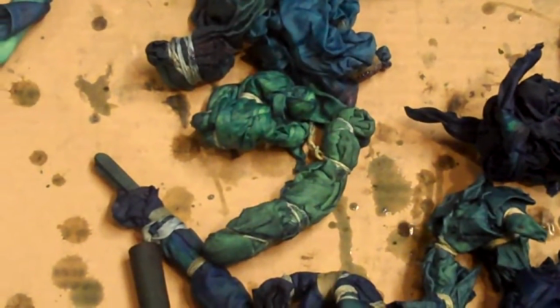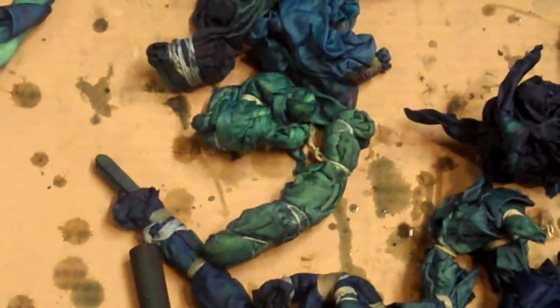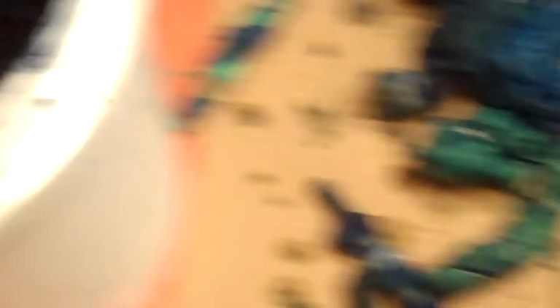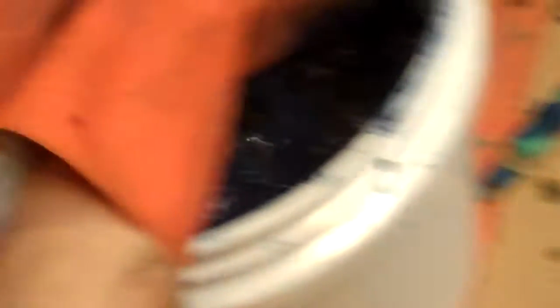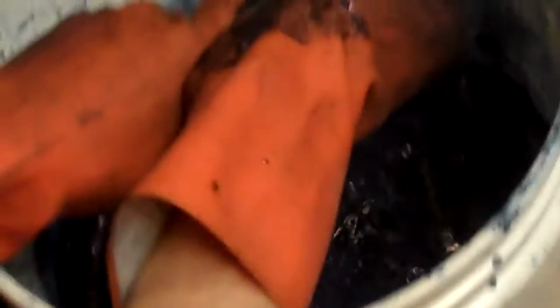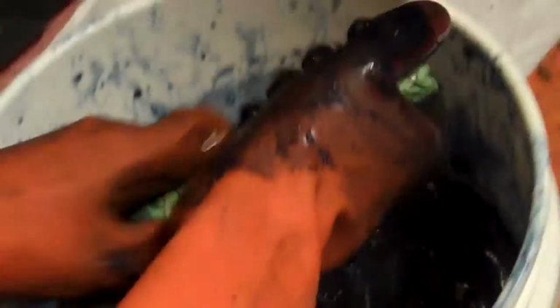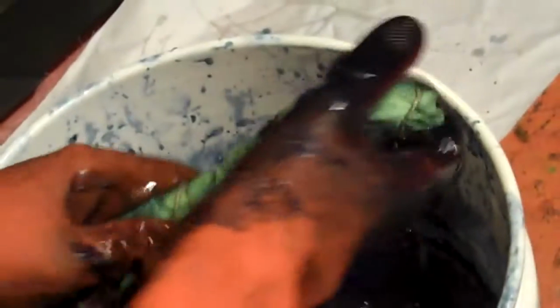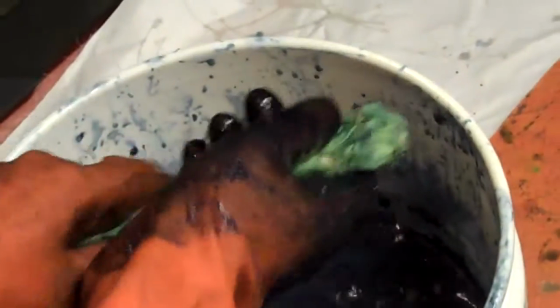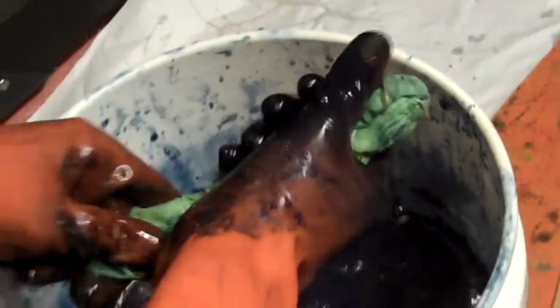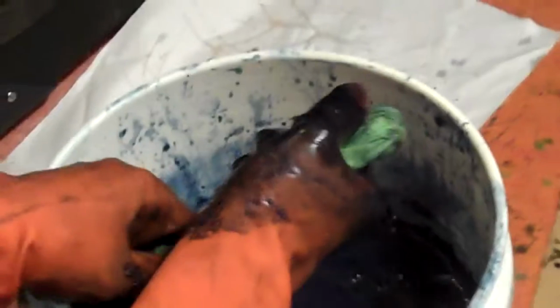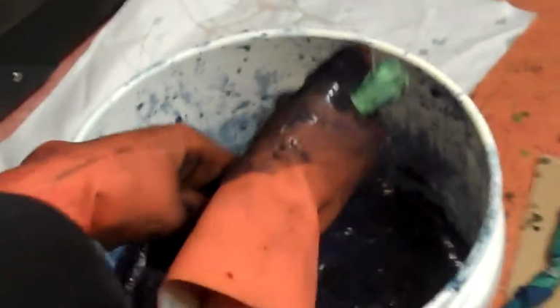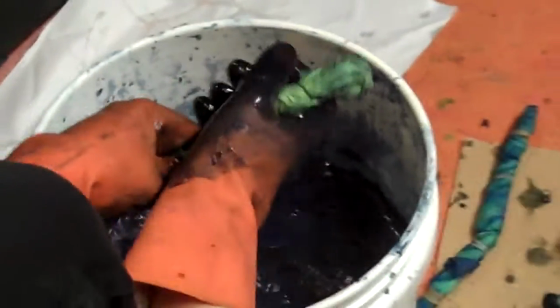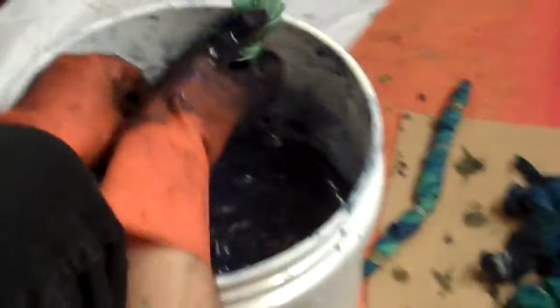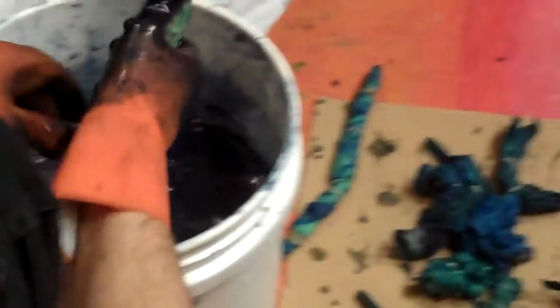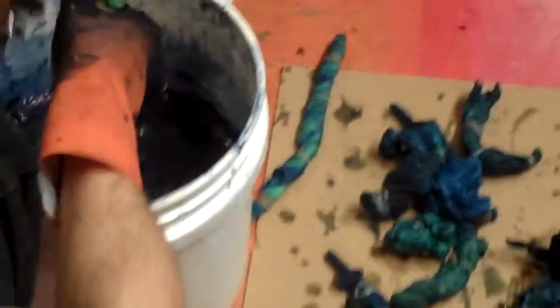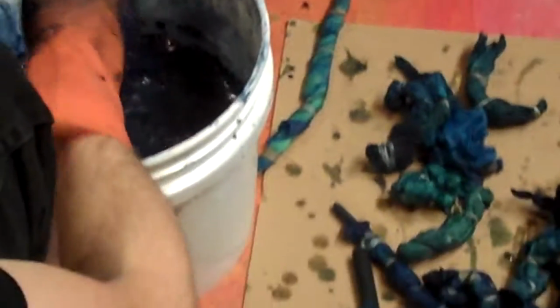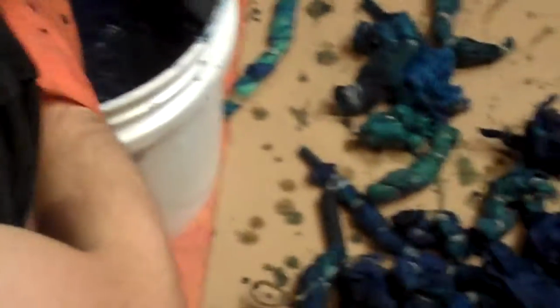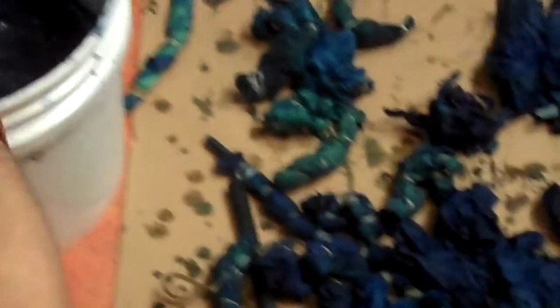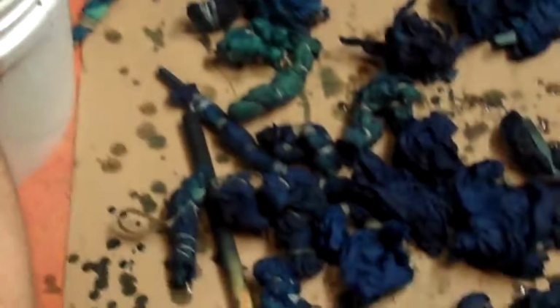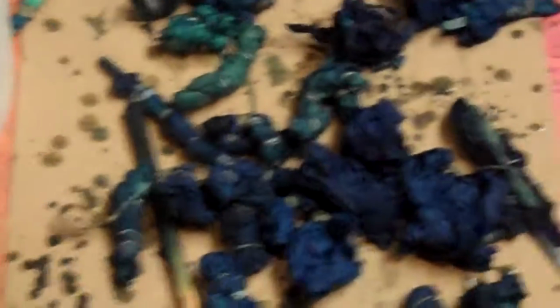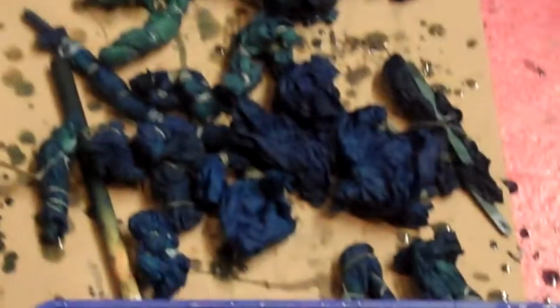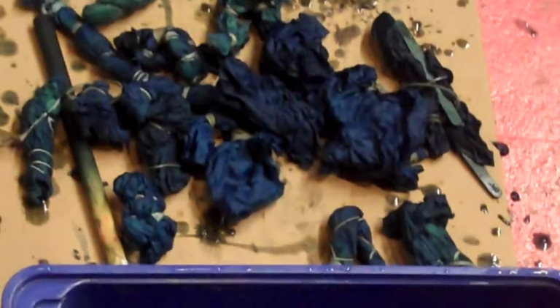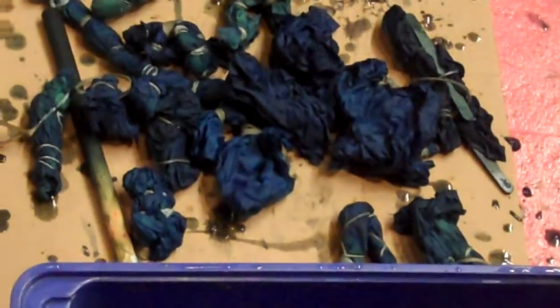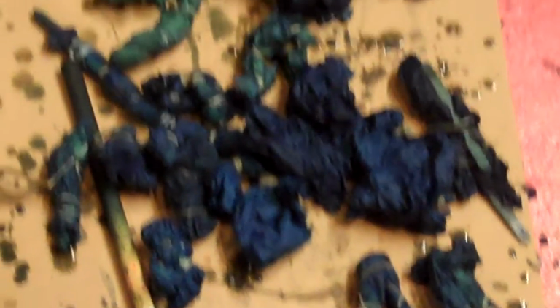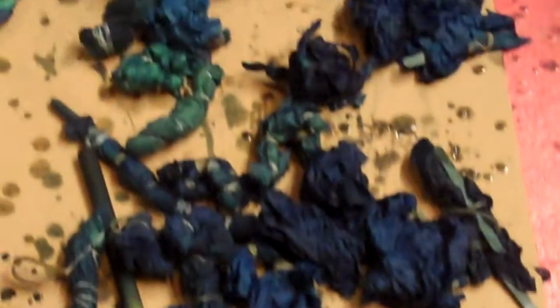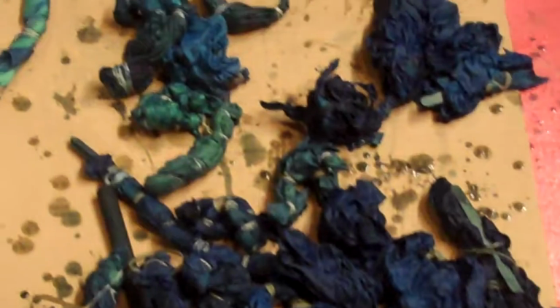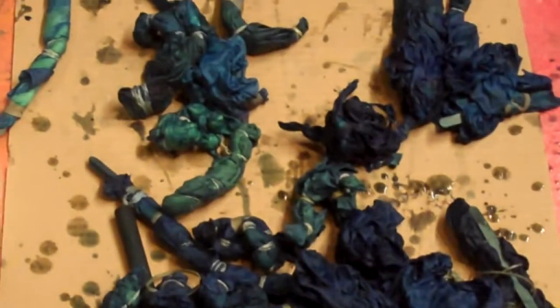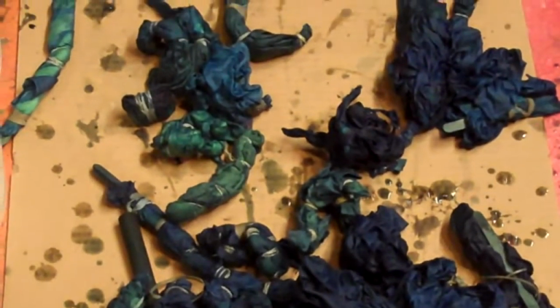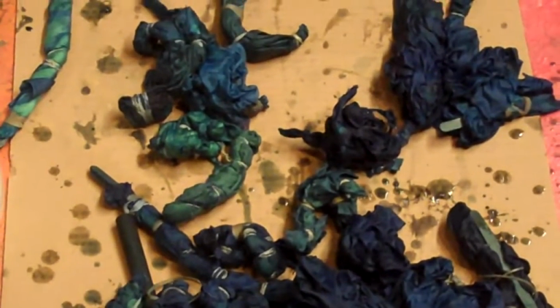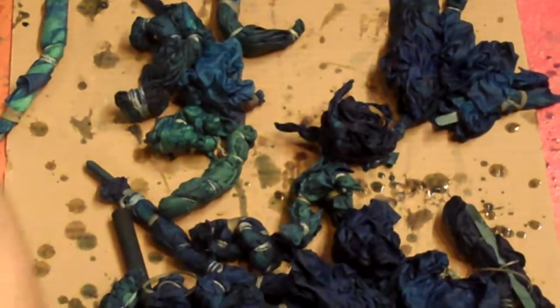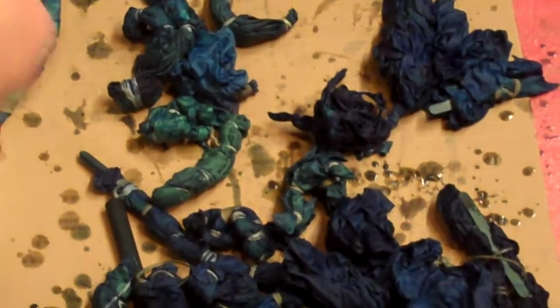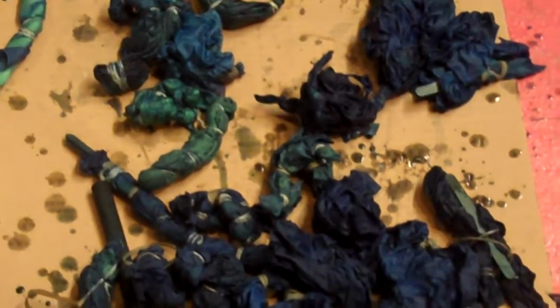Yeah, you can do that with water-soluble crayons or pastels too. We can use that too. Same idea.